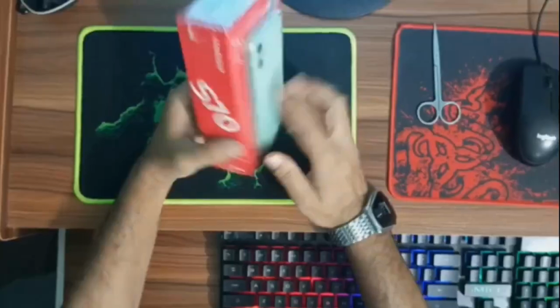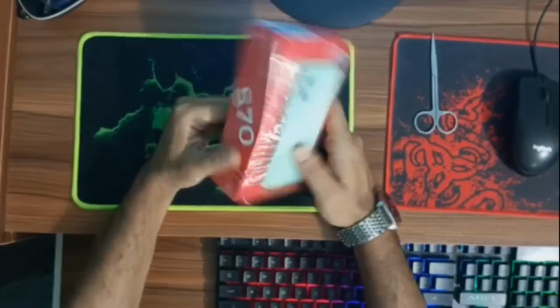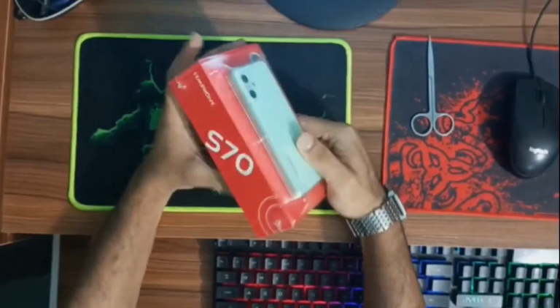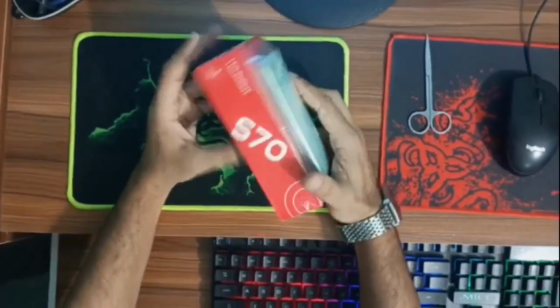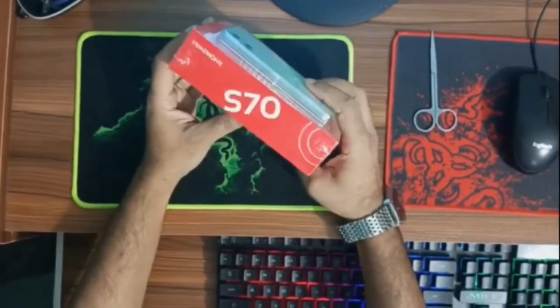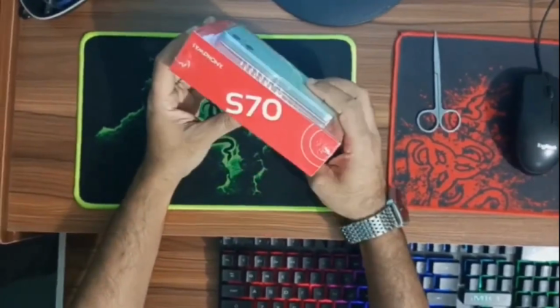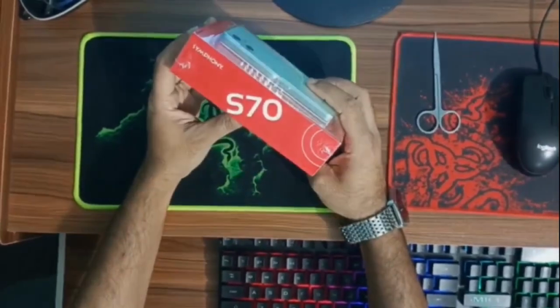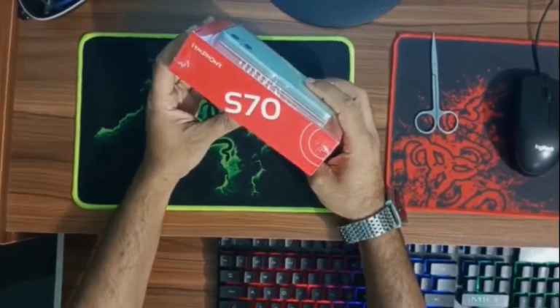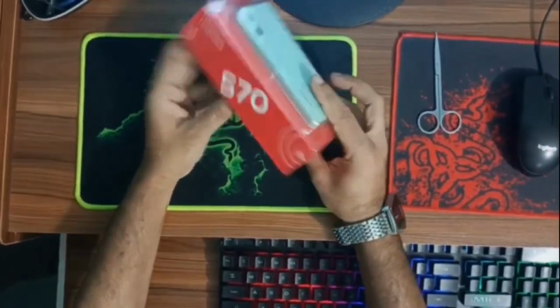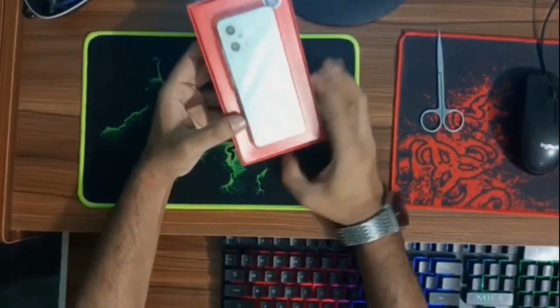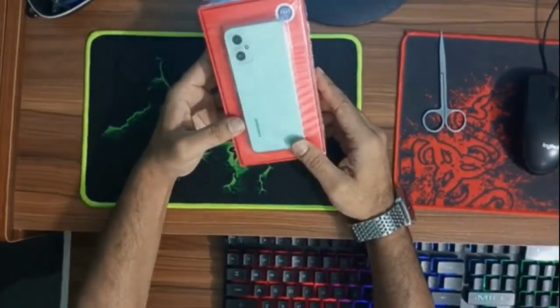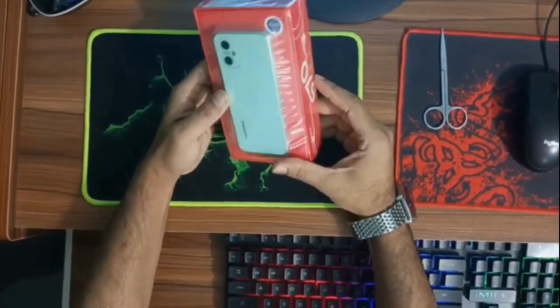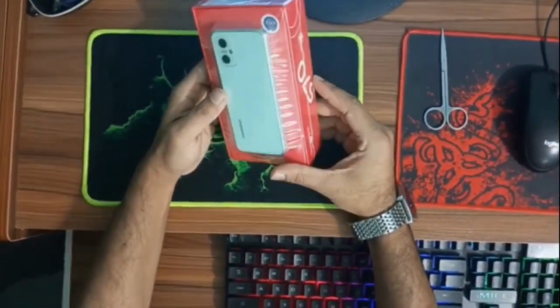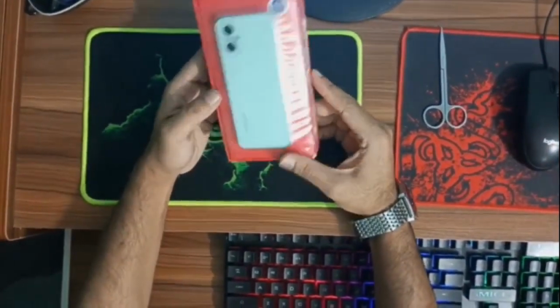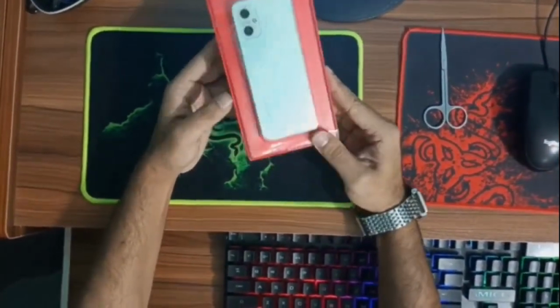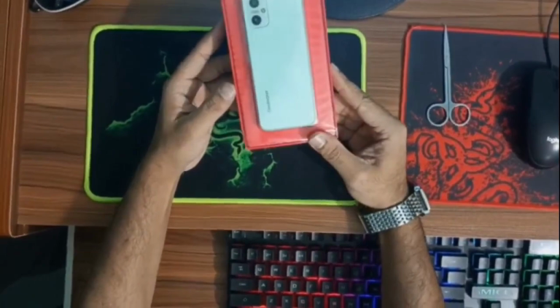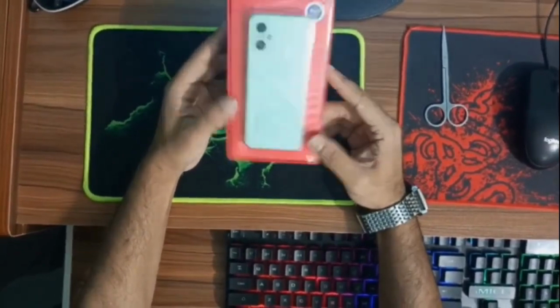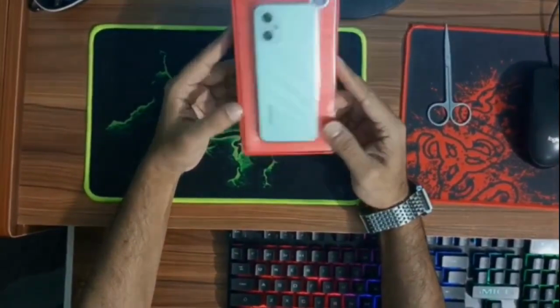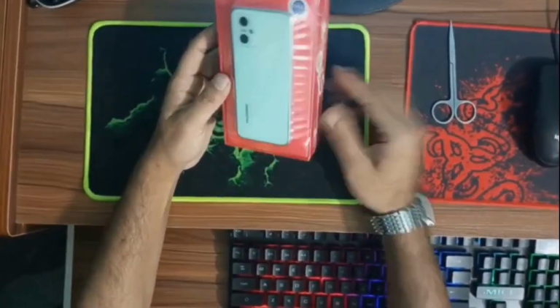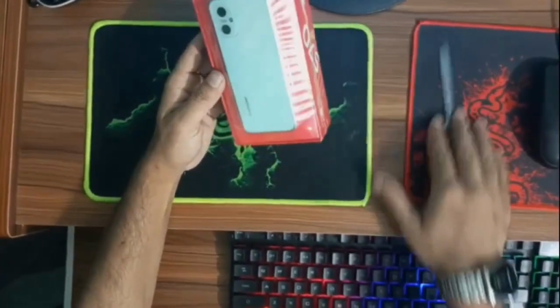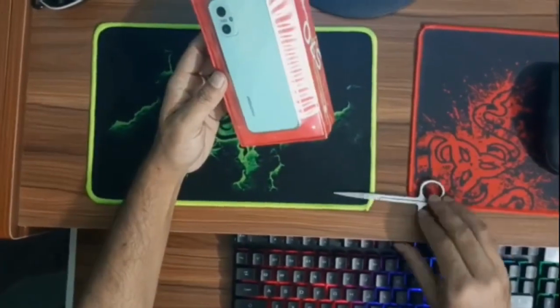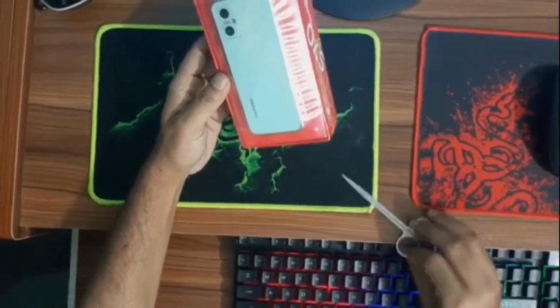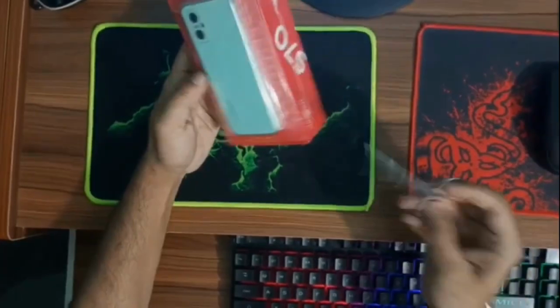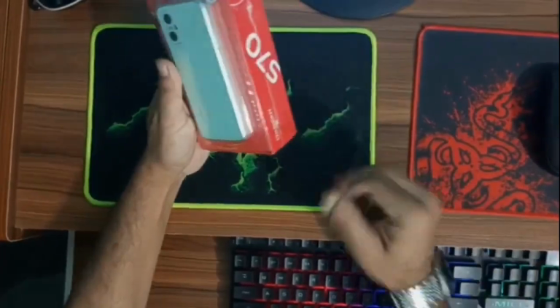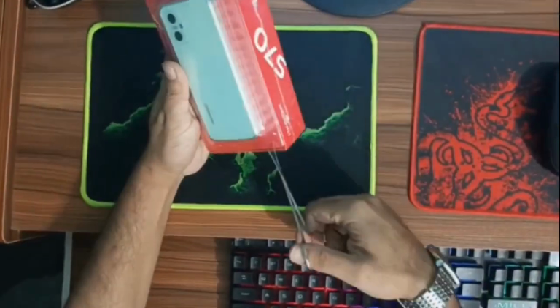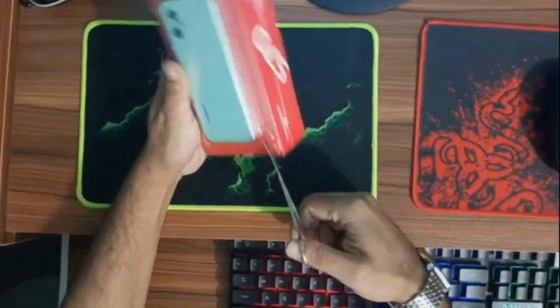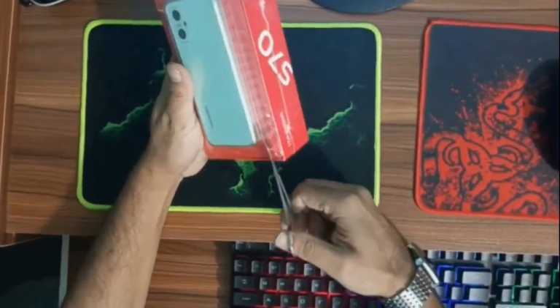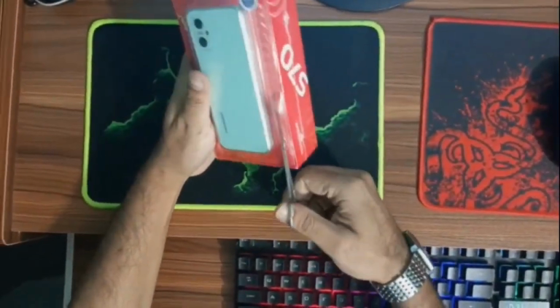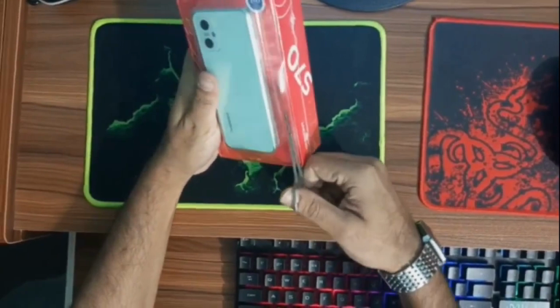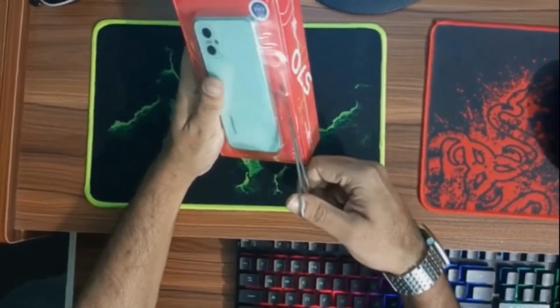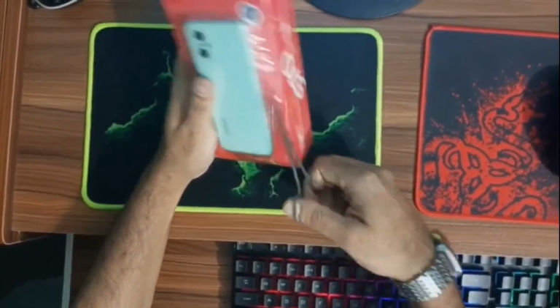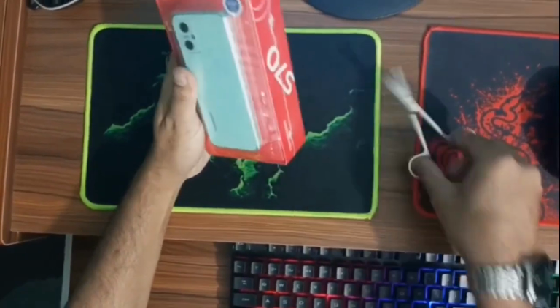Hello everyone, Assalamualaikum. In today's video, I will review the Symfony New Active Feature Phone — the Symfony S70J New Feature Phone. I will tell you how to use this phone.